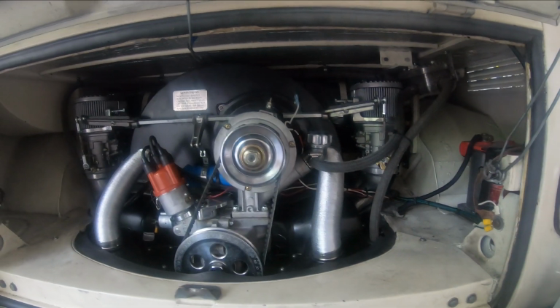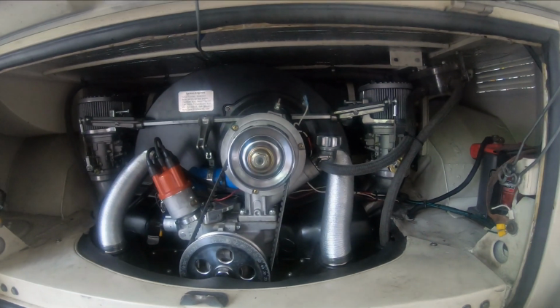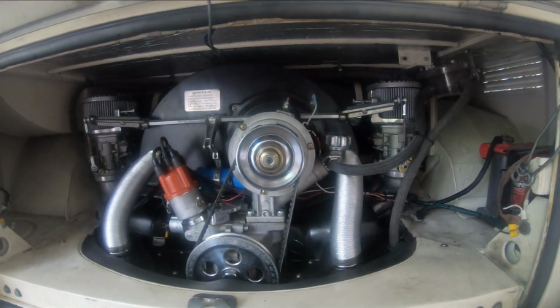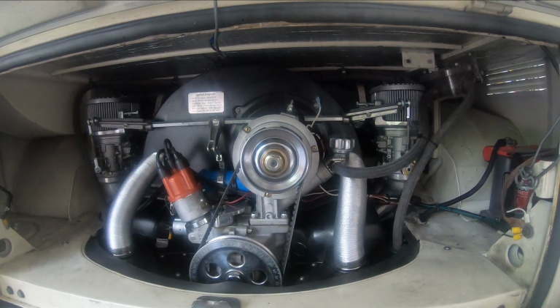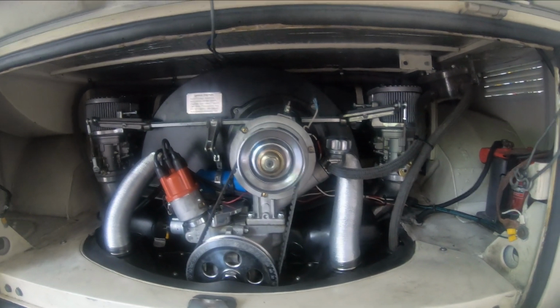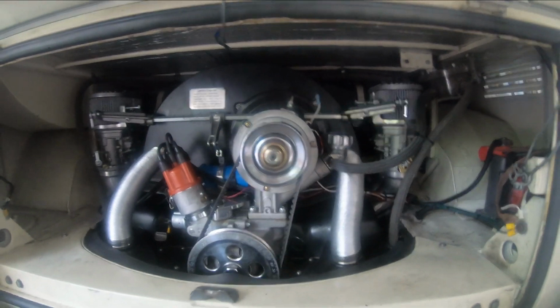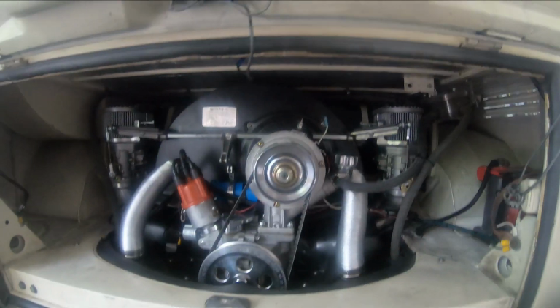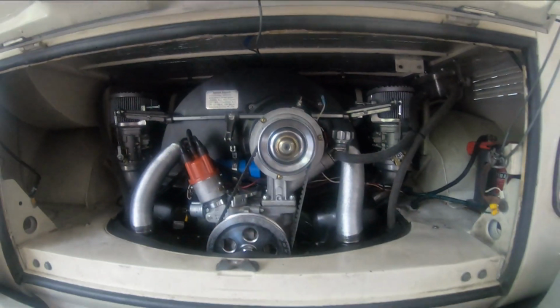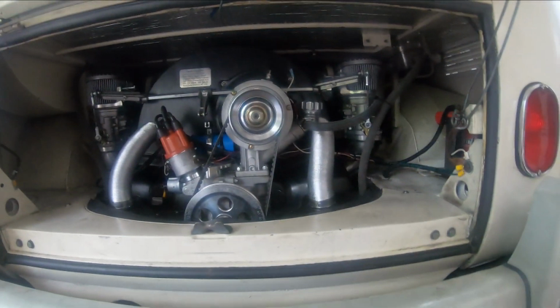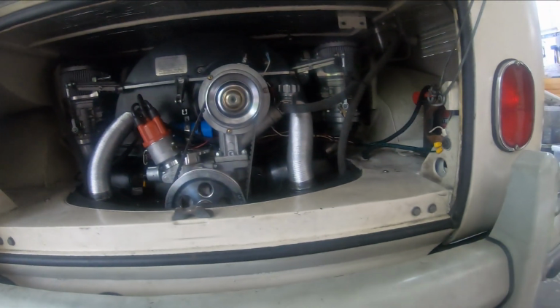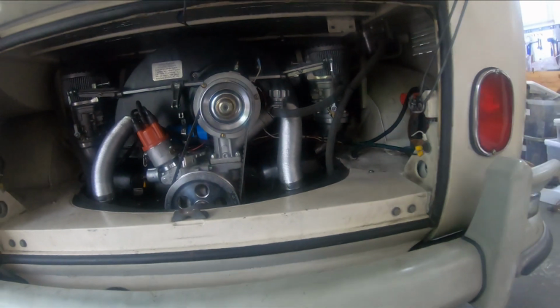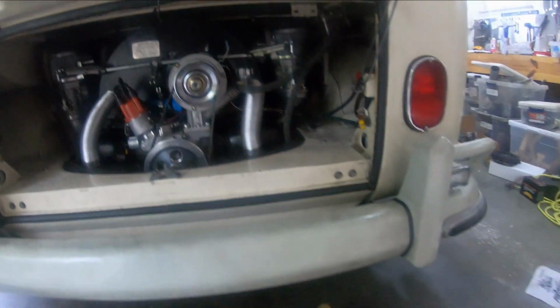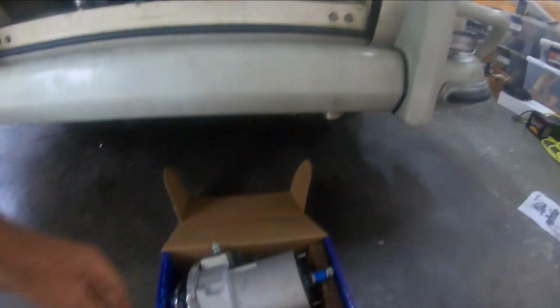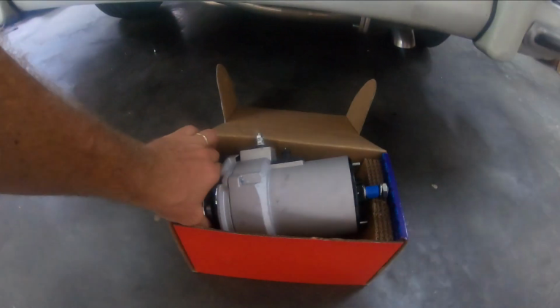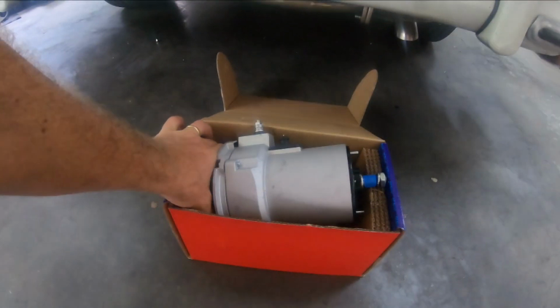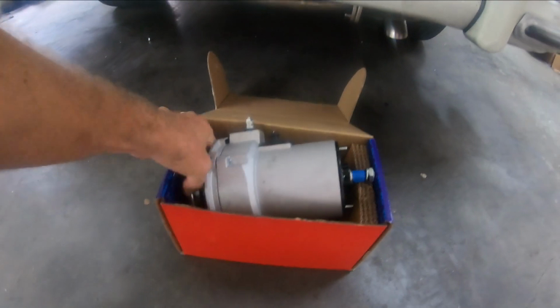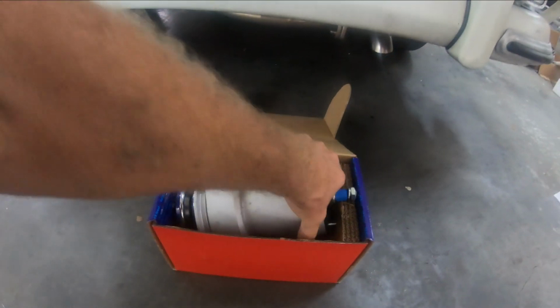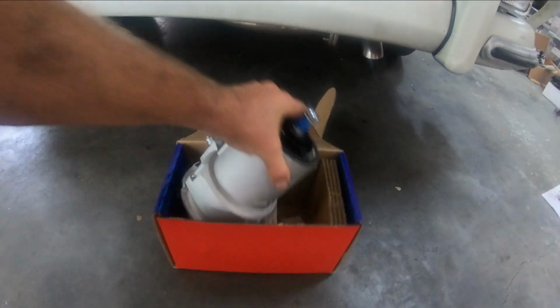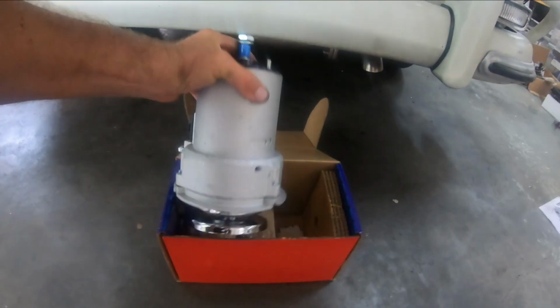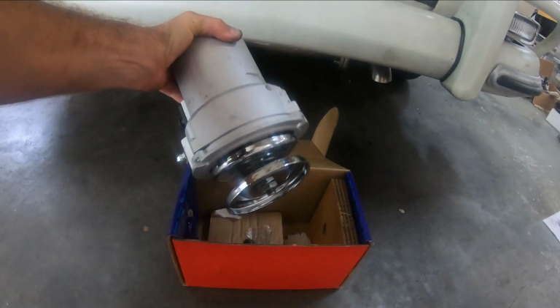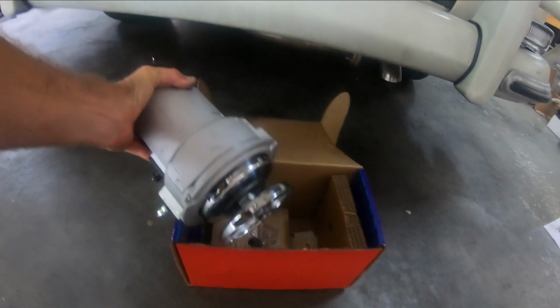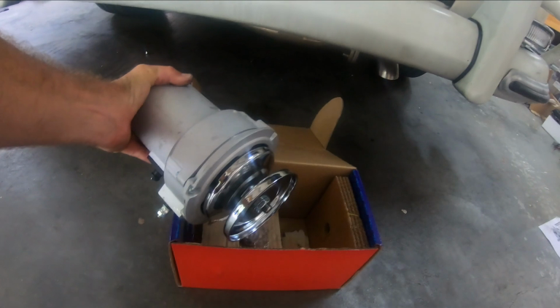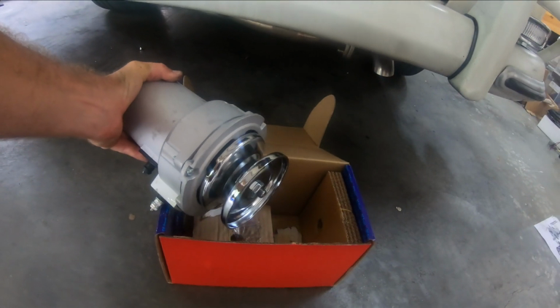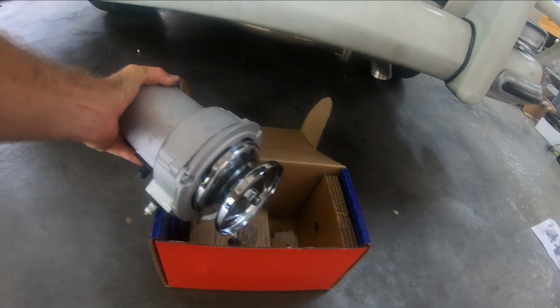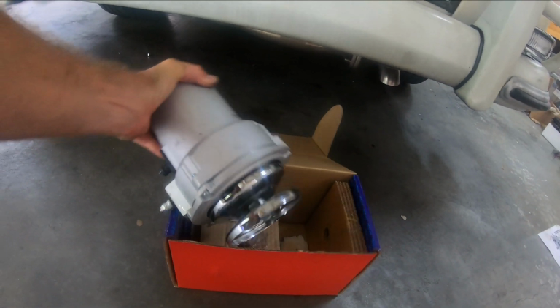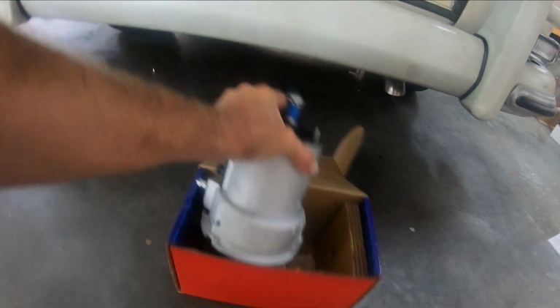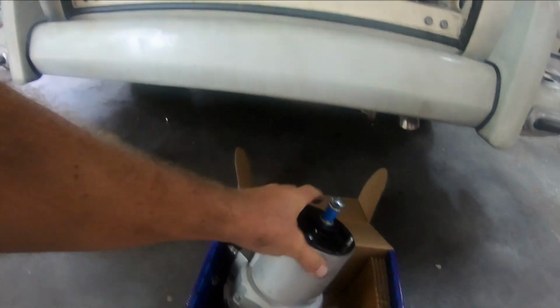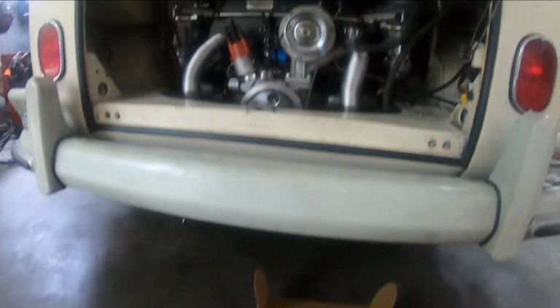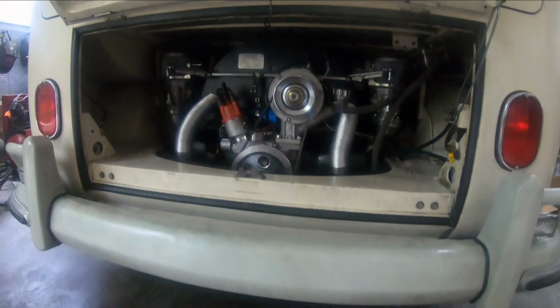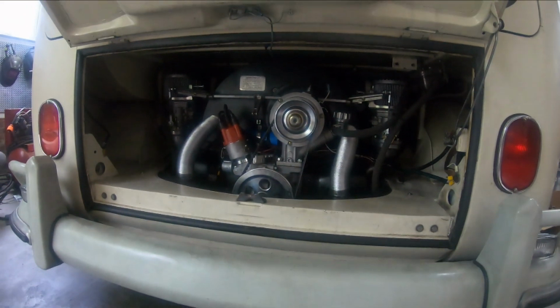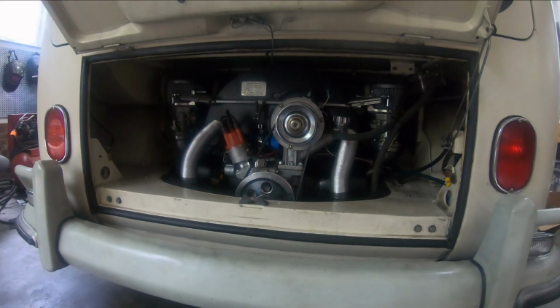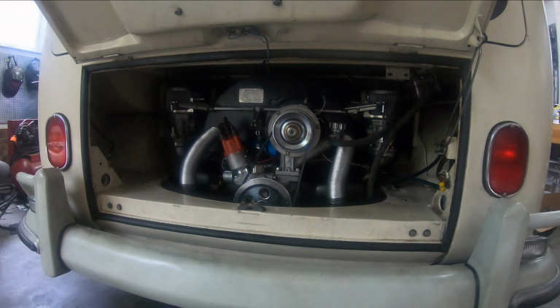So what I'm going to do is get rid of this 90 amp alternator and put in this one, which is a 55 amp alternator that I've started to set up with a pulley. I'm going to go ahead and pull this off.